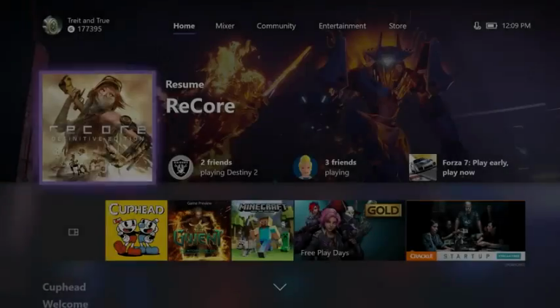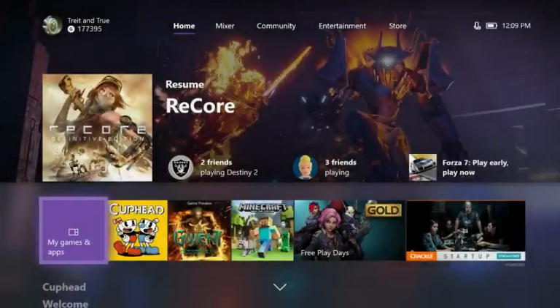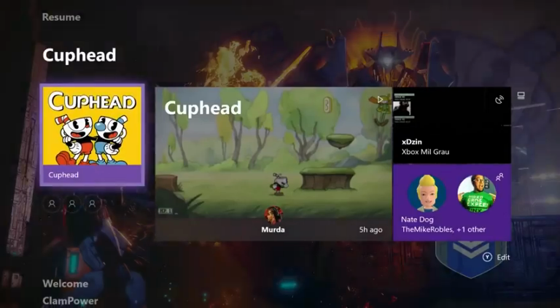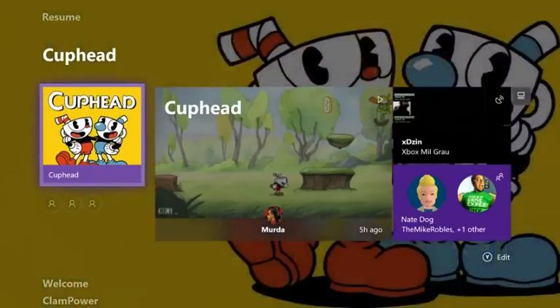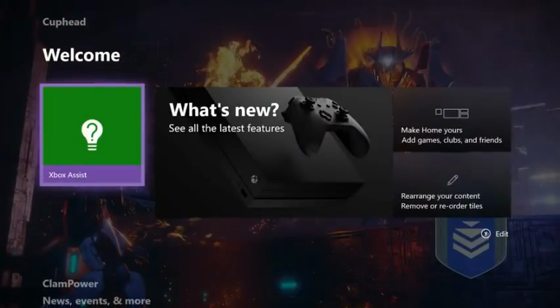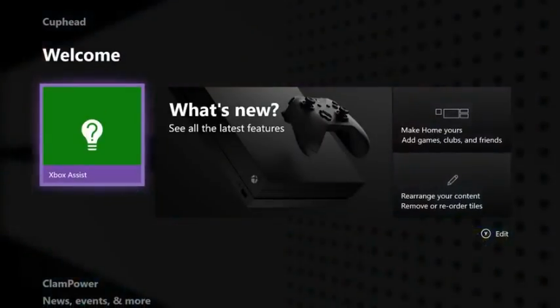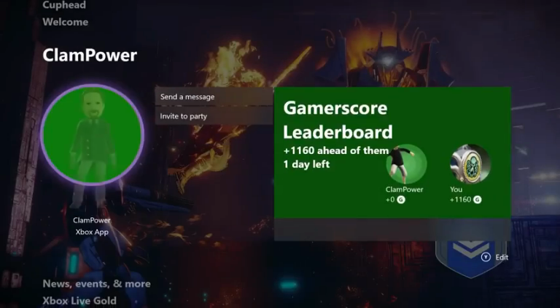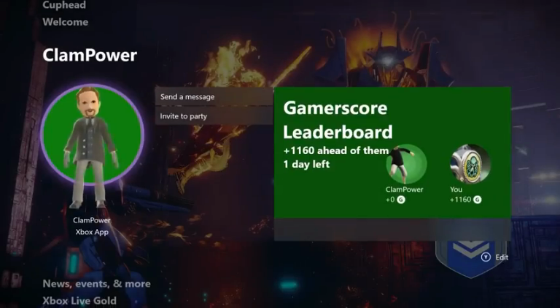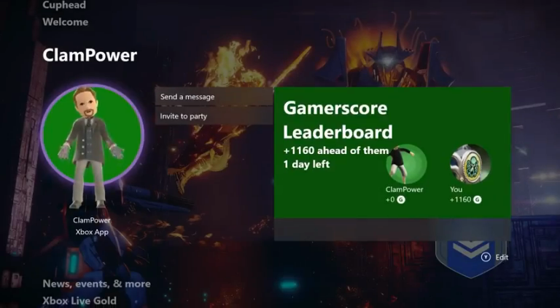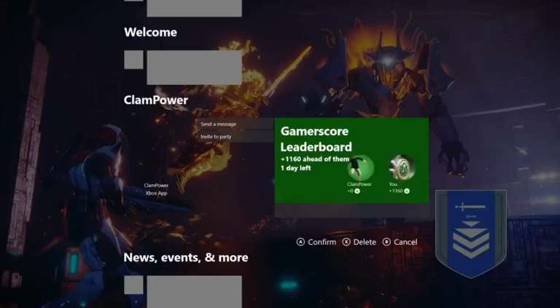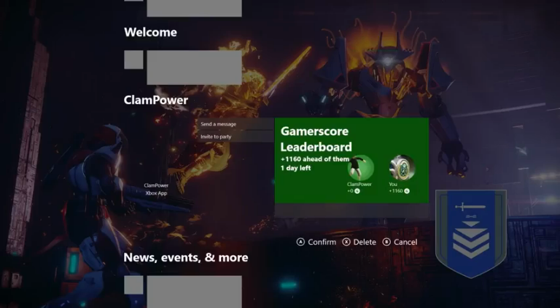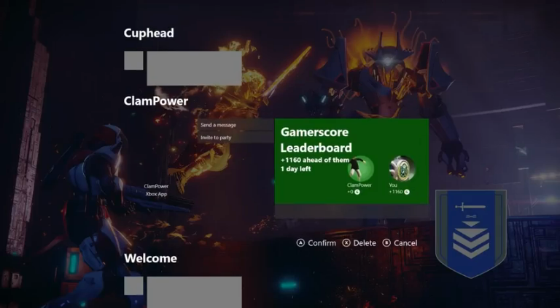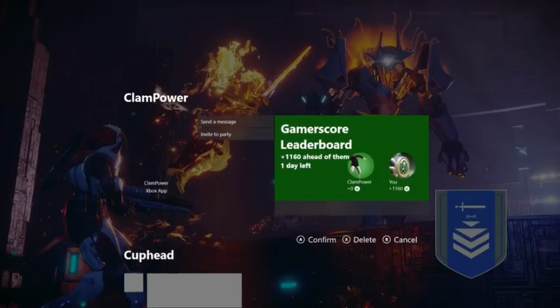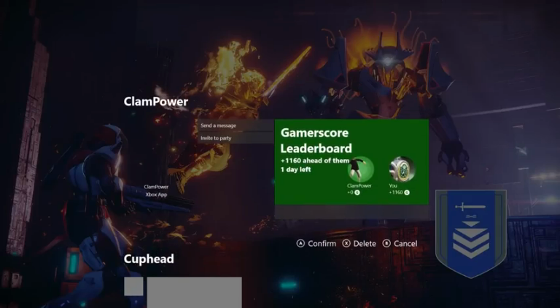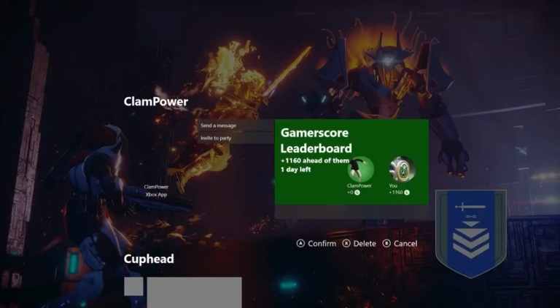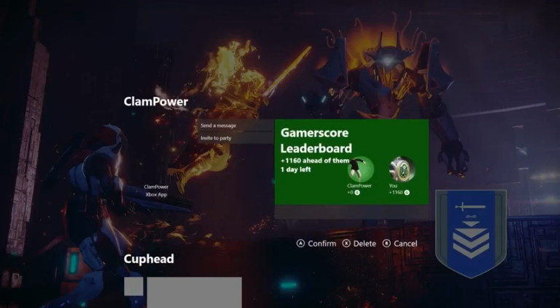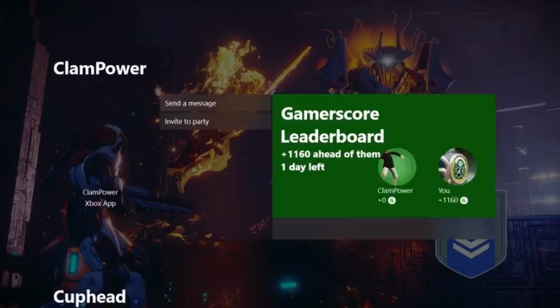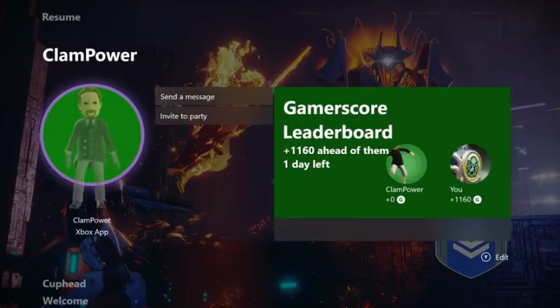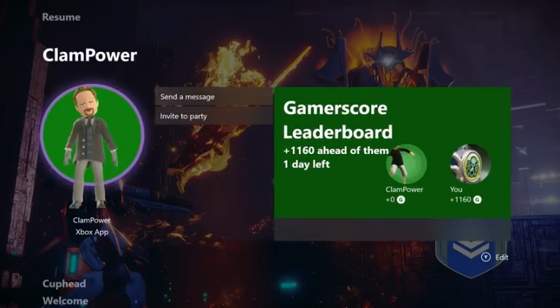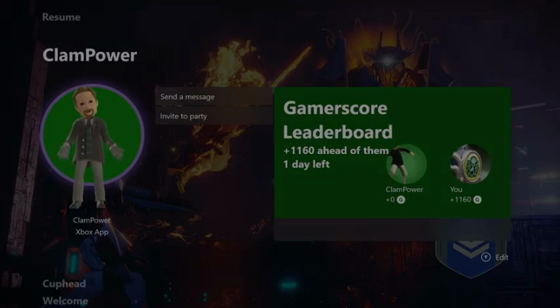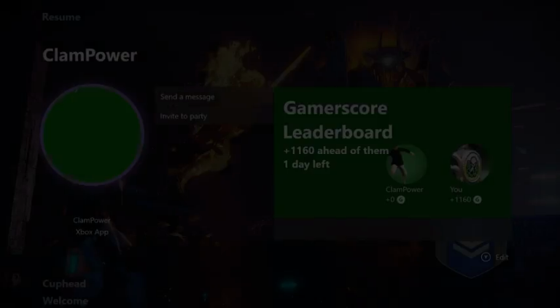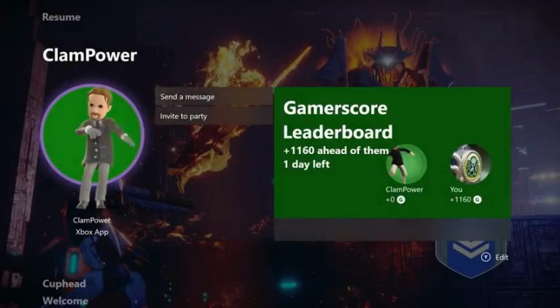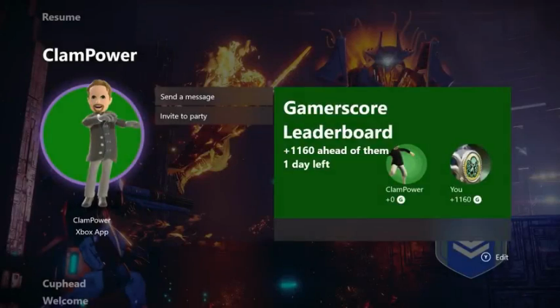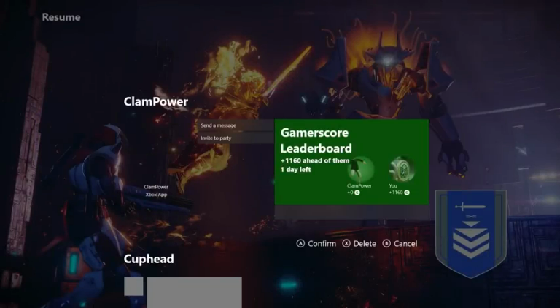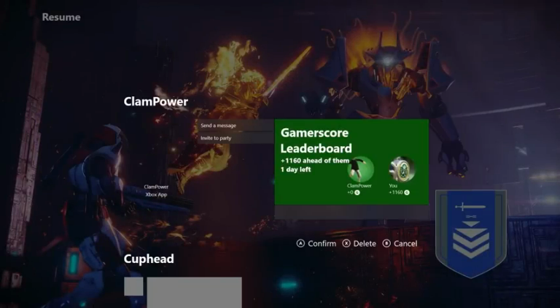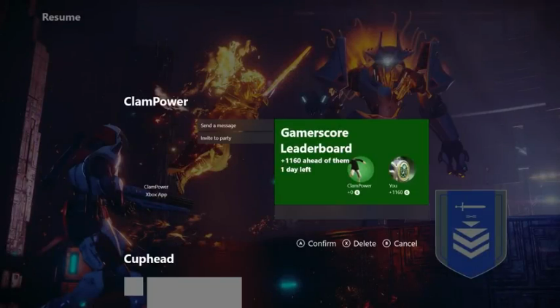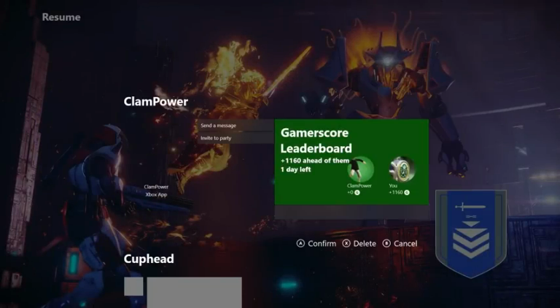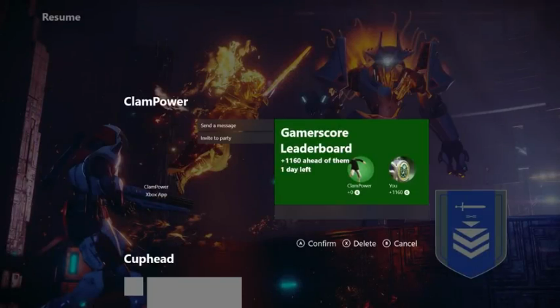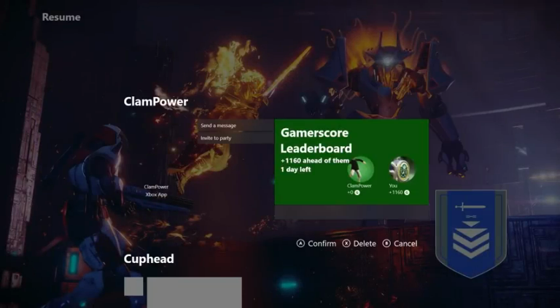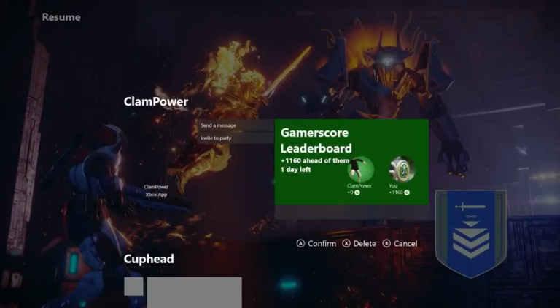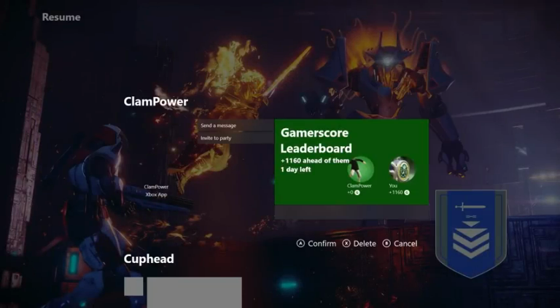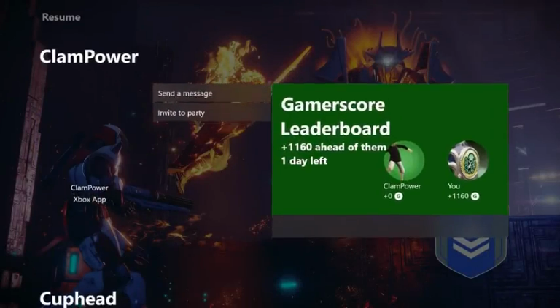Once you've added blocks, you can rearrange them by pressing Y on your controller, then using the left thumbstick to move the entire block up or down in the dashboard. If you decide that you don't want that block anymore, just press X to remove it.